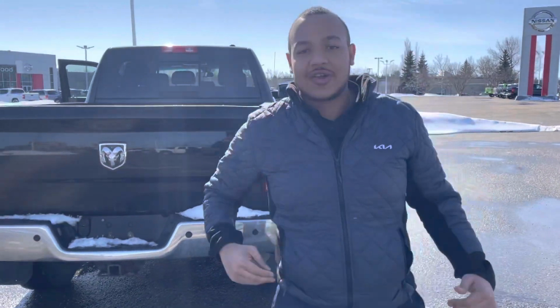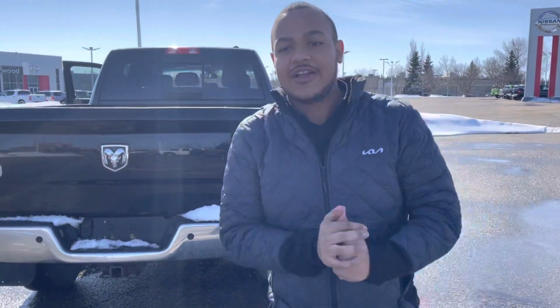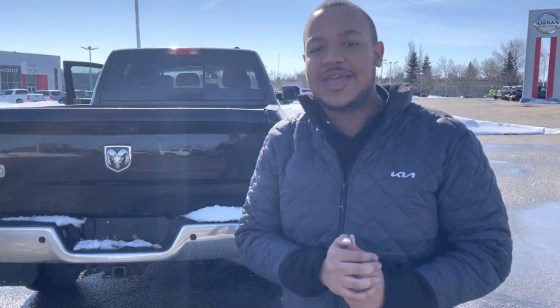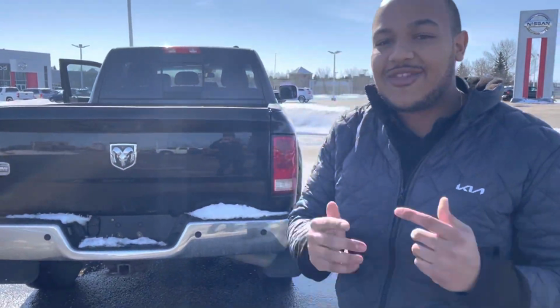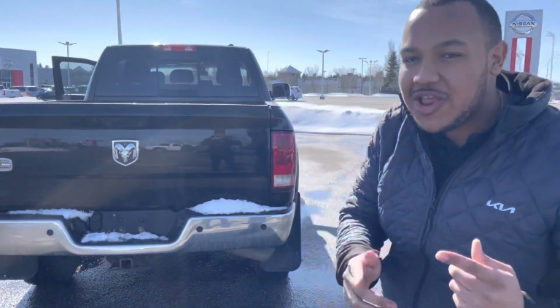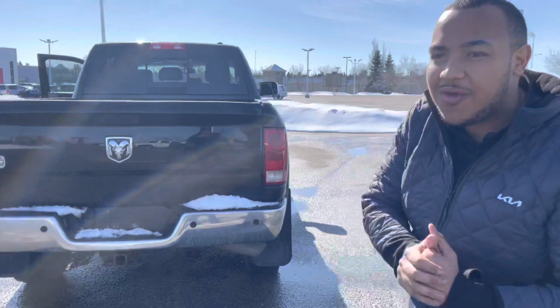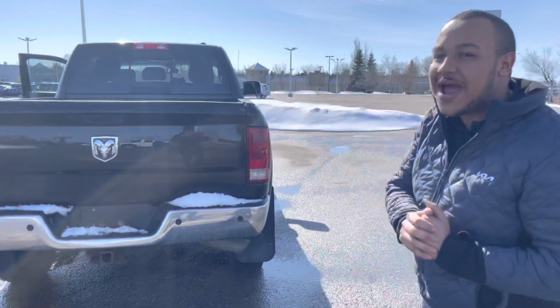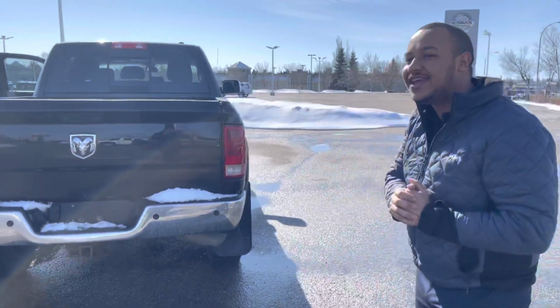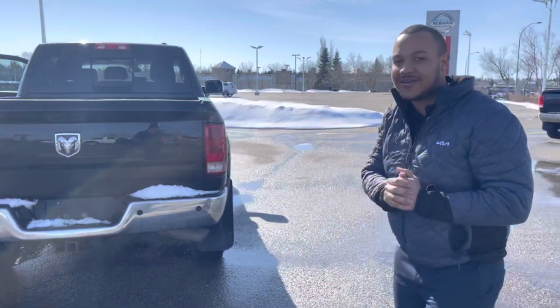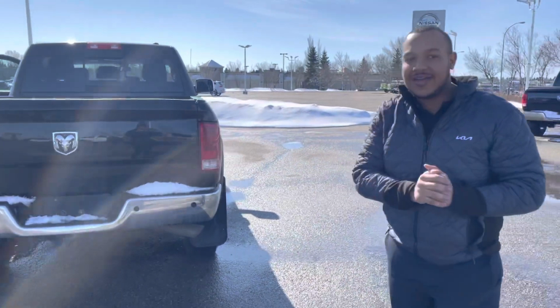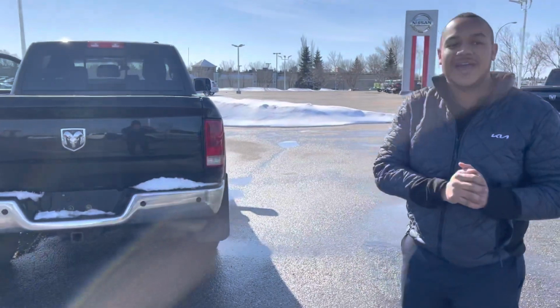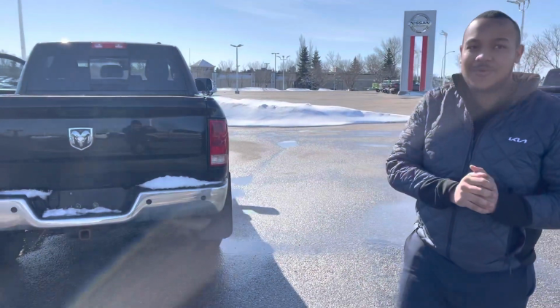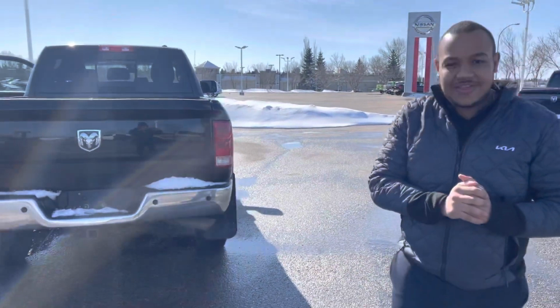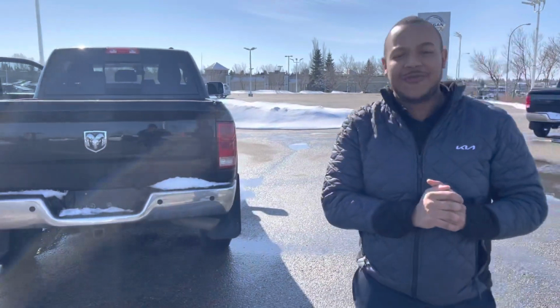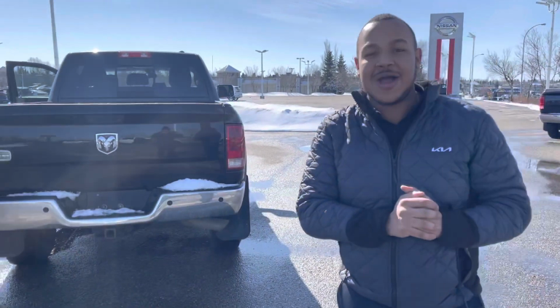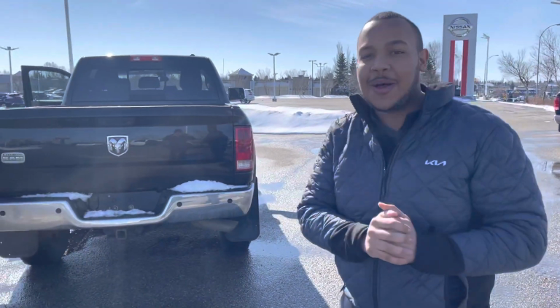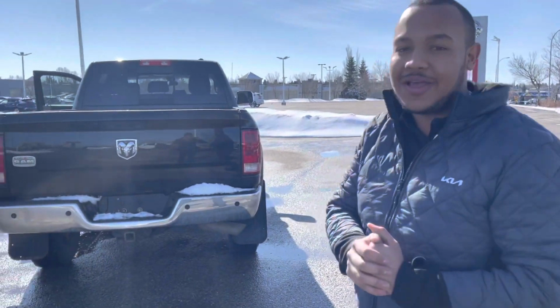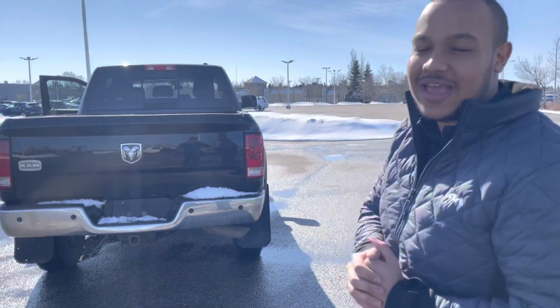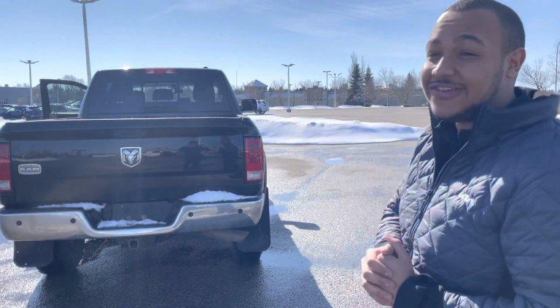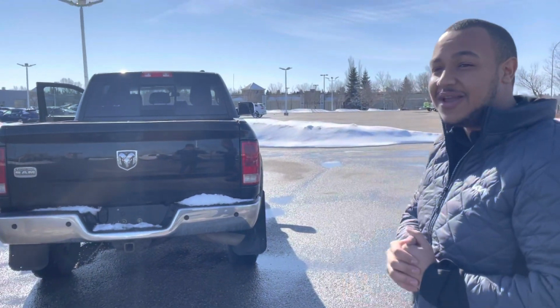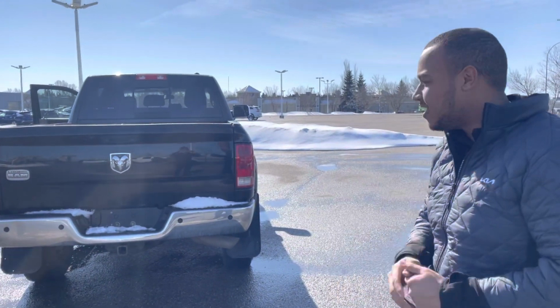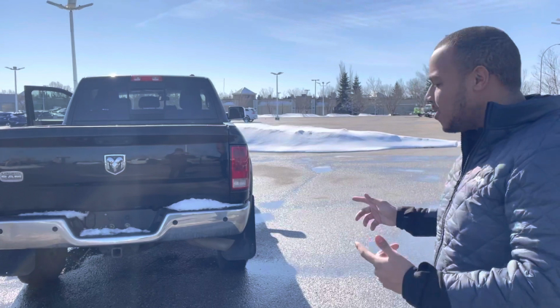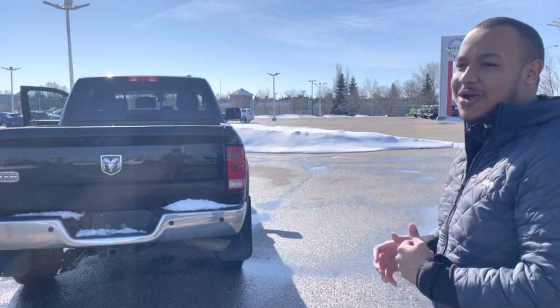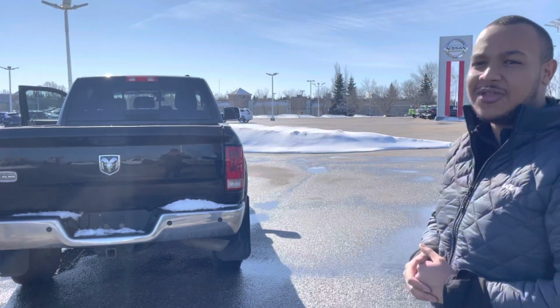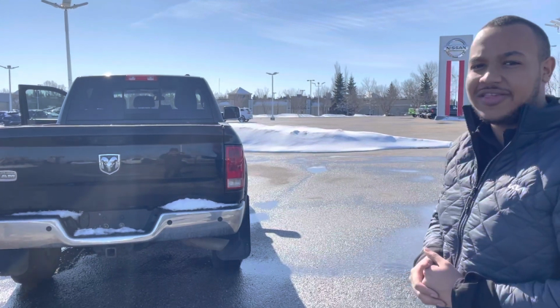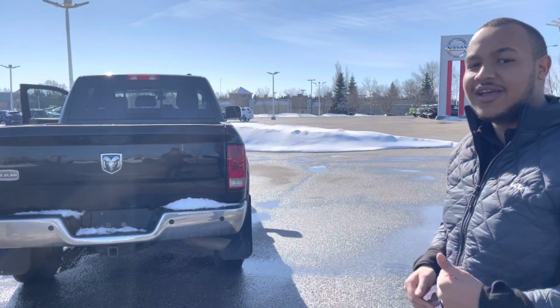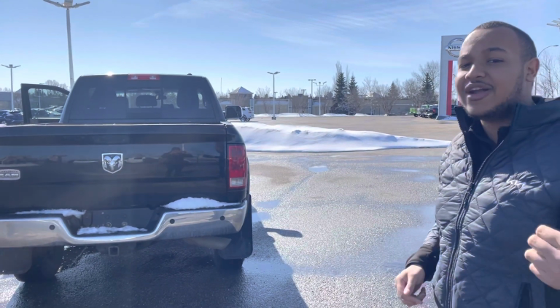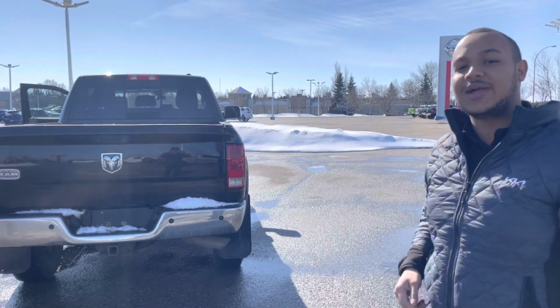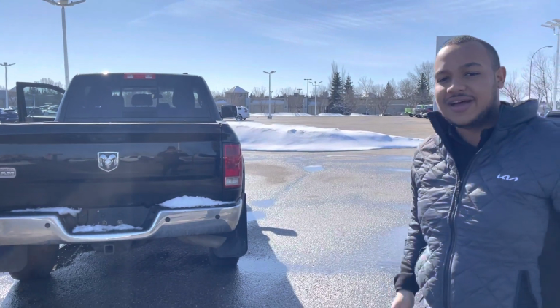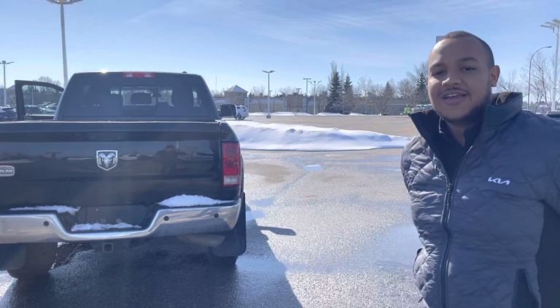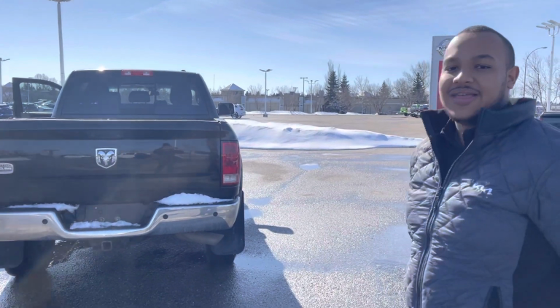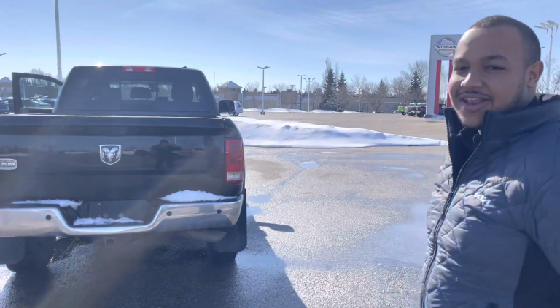Scott here at Schubertia — 2012 Ram Diesel. There's still a few around in Alberta, especially nowadays. We got one of the only ones here at Schubertia. Have a good day.